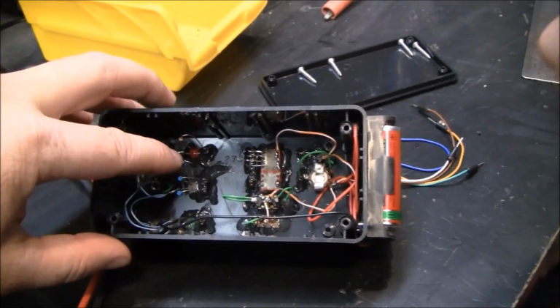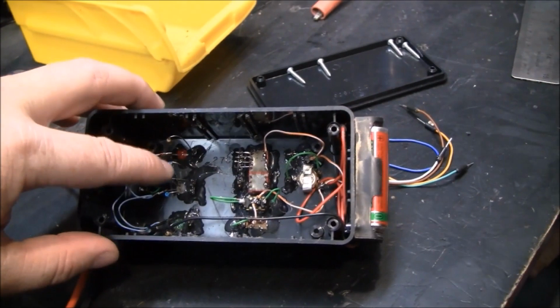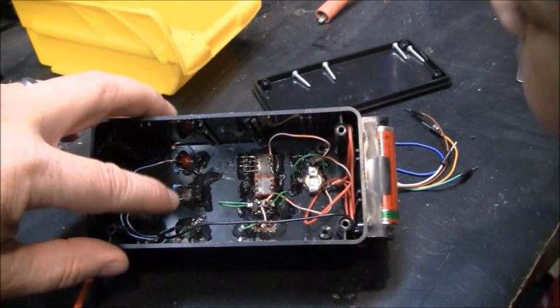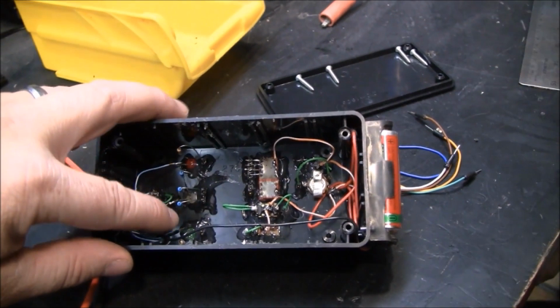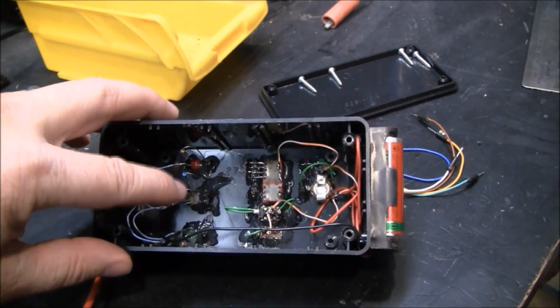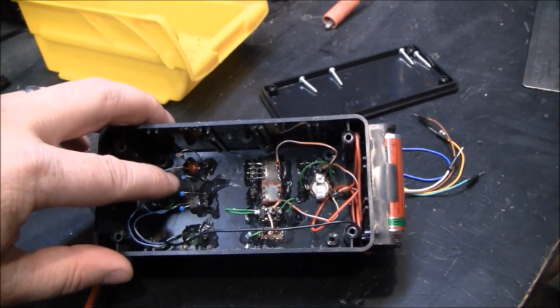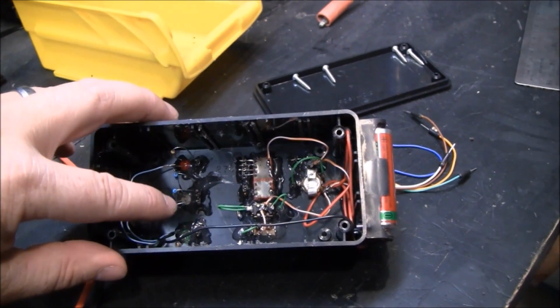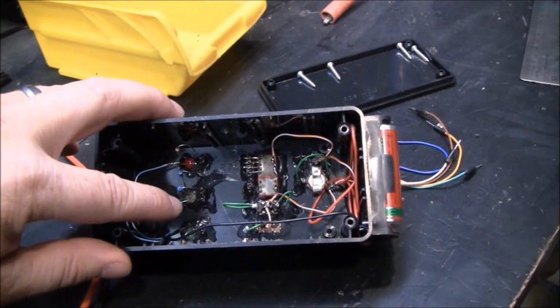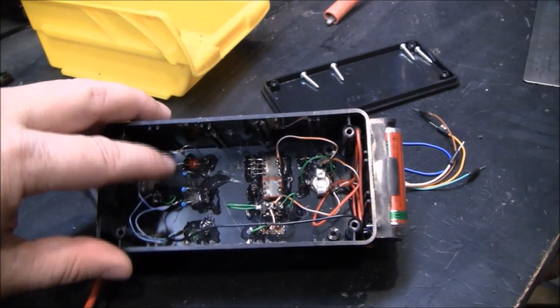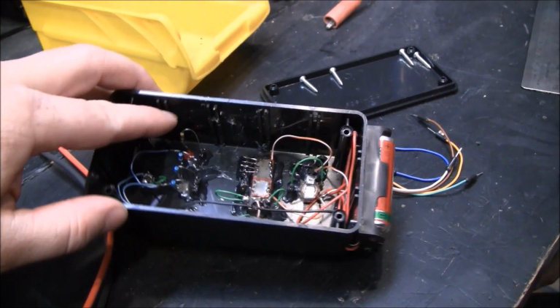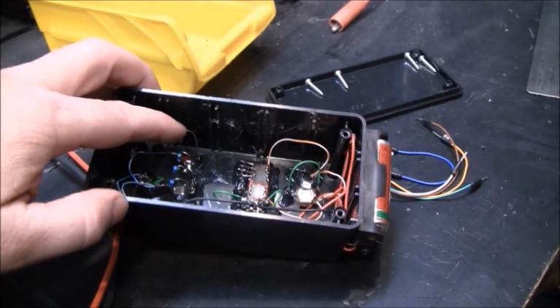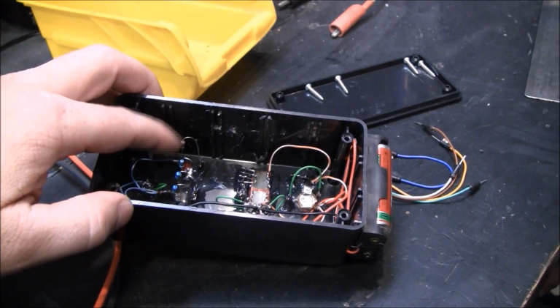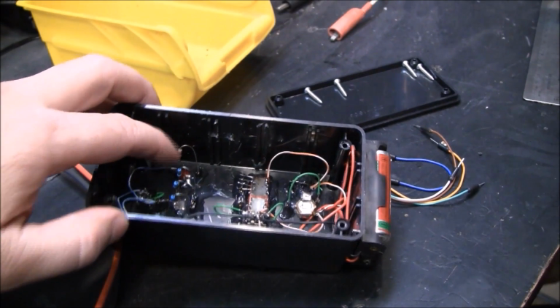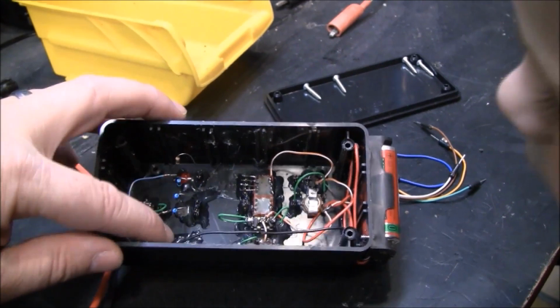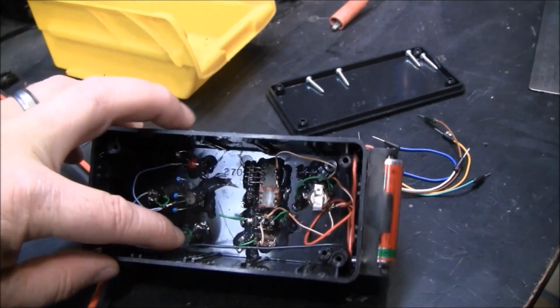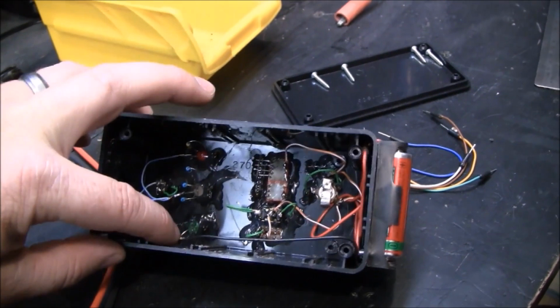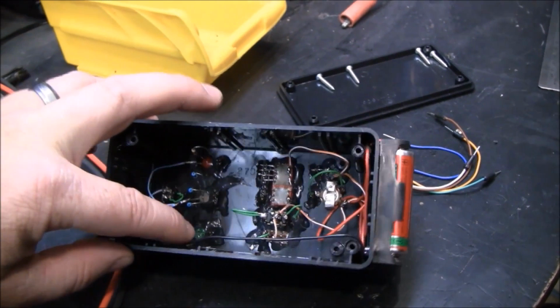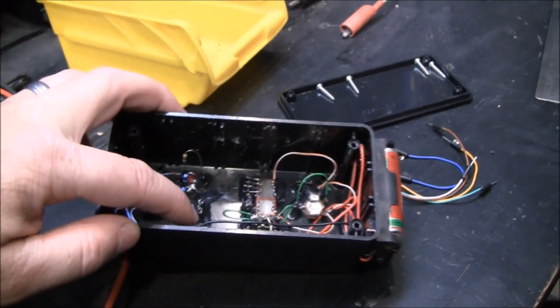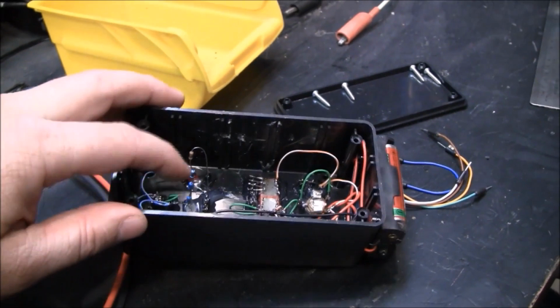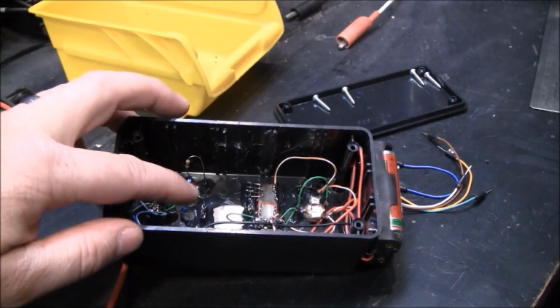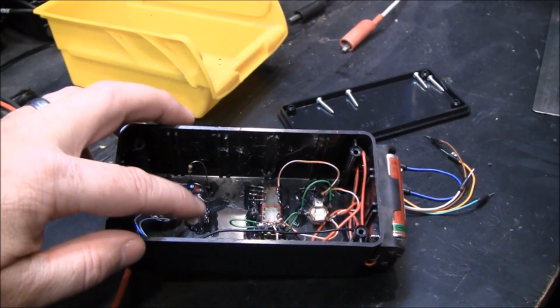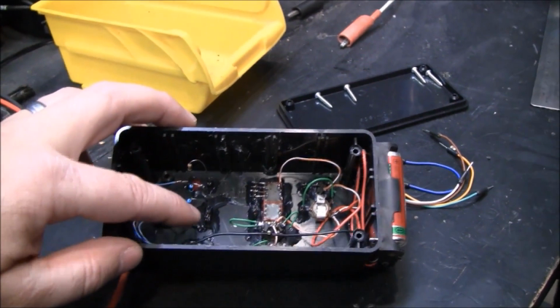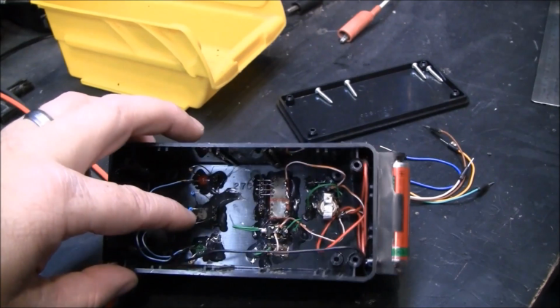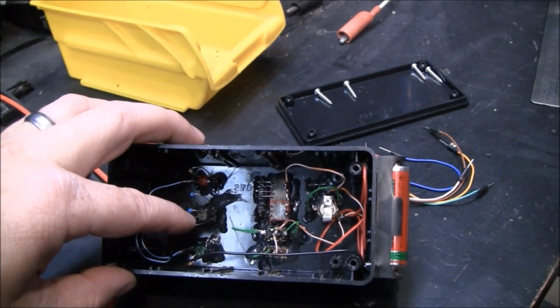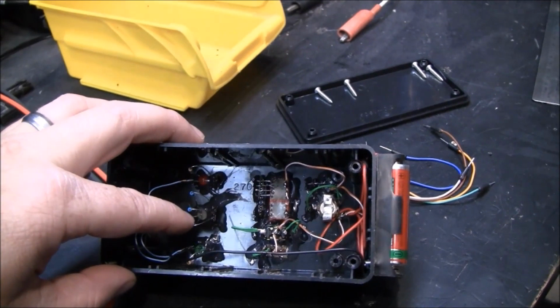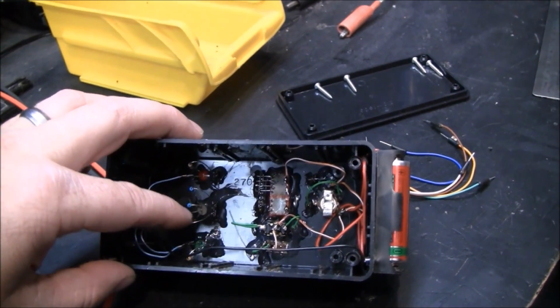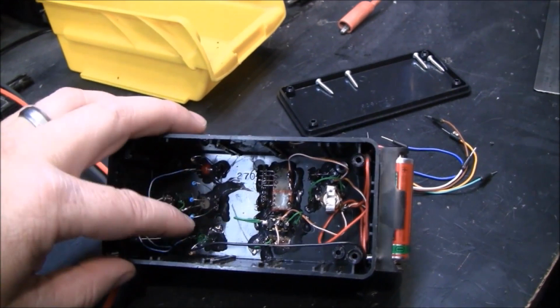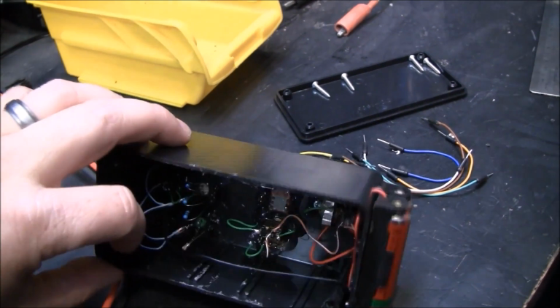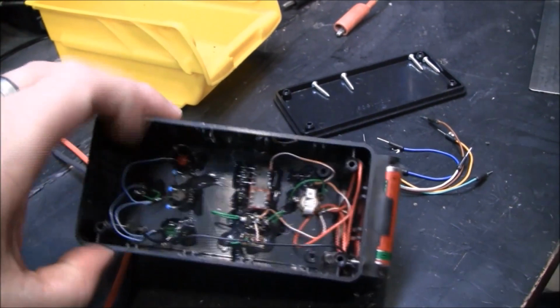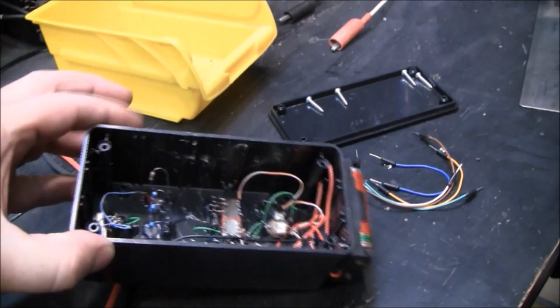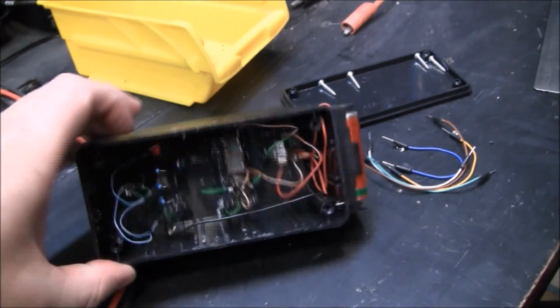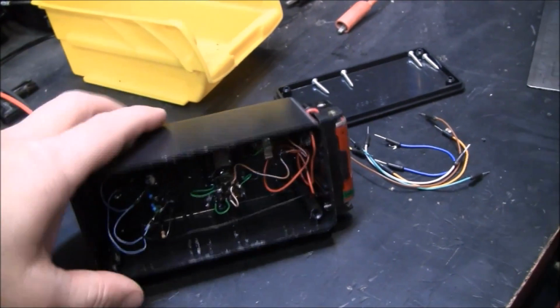I put in current limiting resistors. These are 100 ohms, and this side is like 50 ohms. I just needed something to prevent the LEDs from getting hot and pulling too much current.